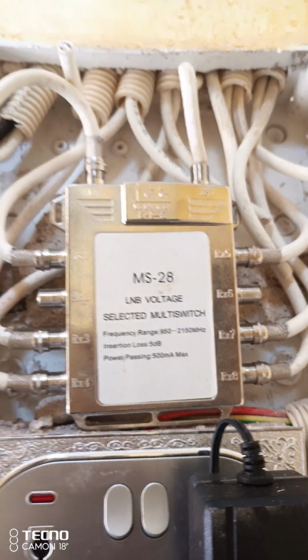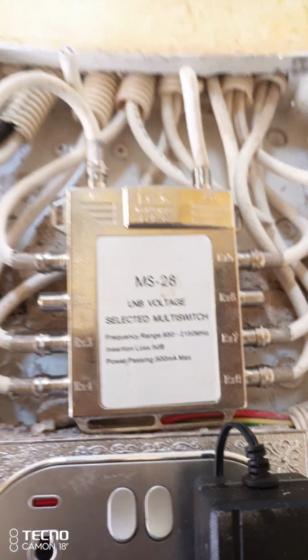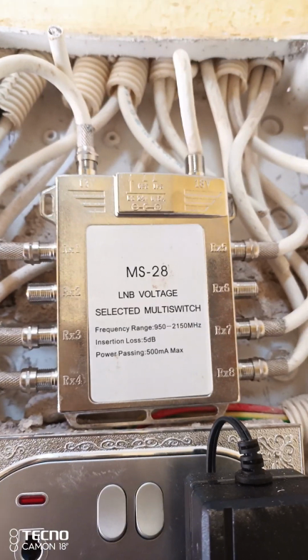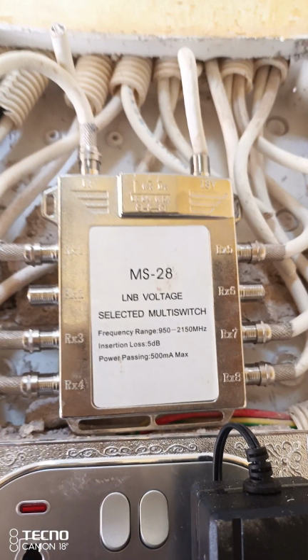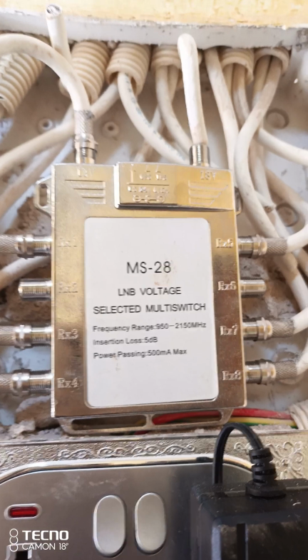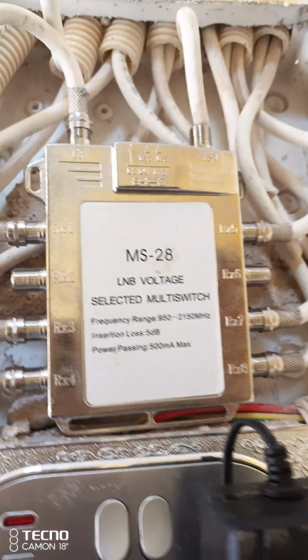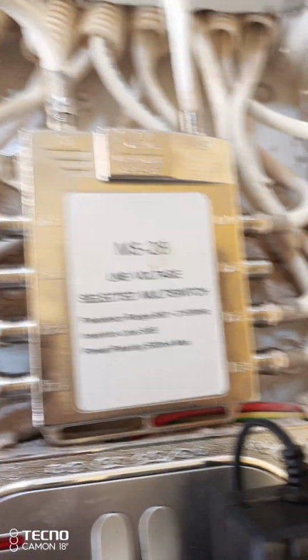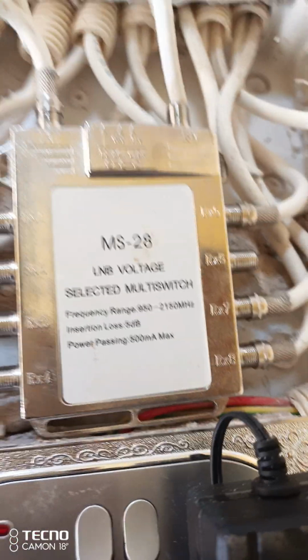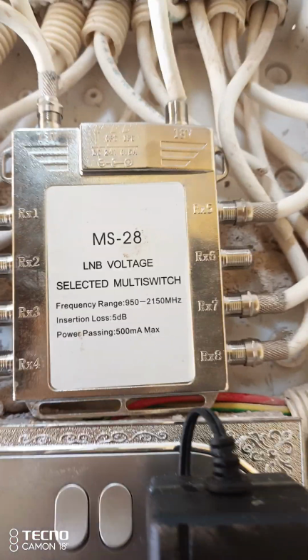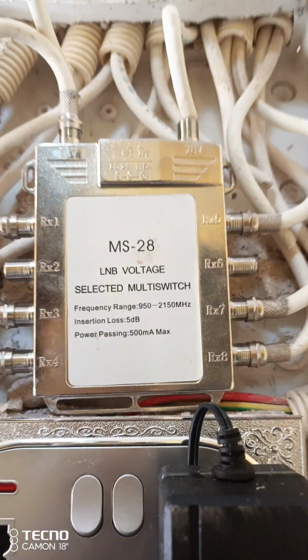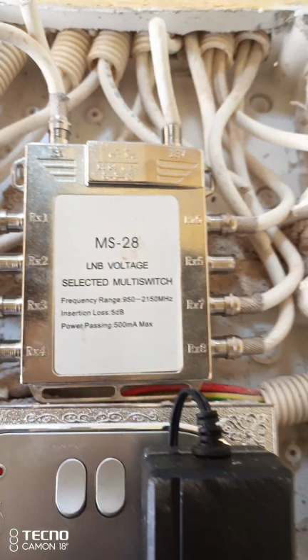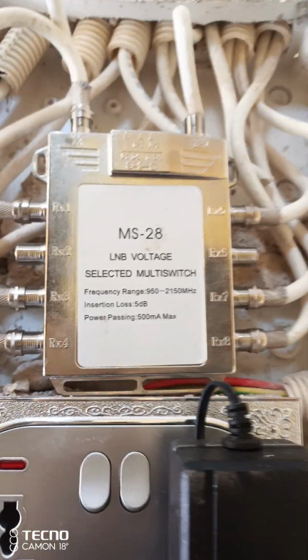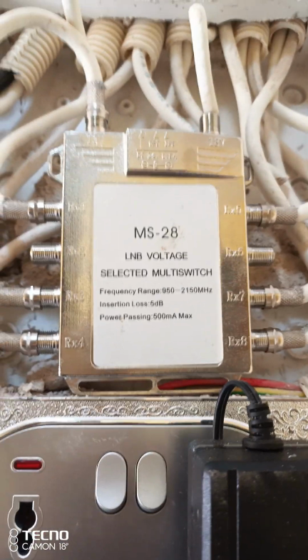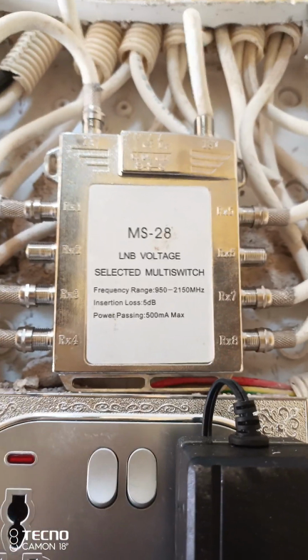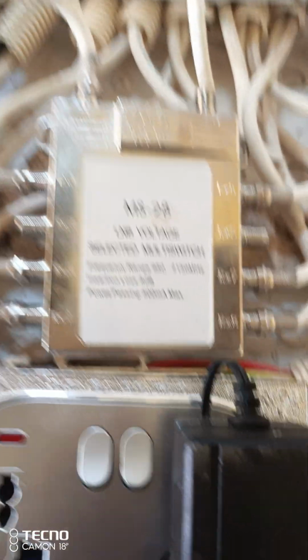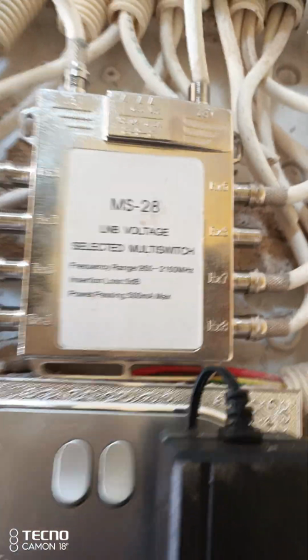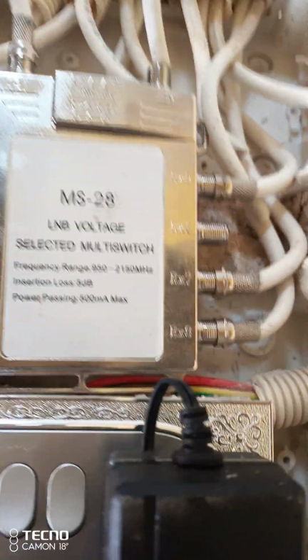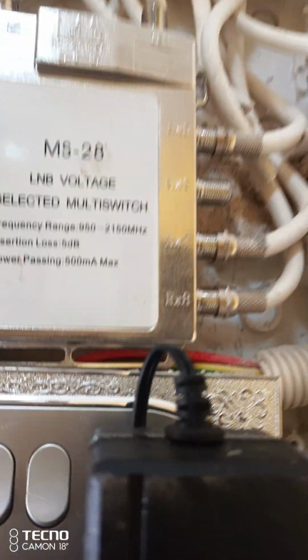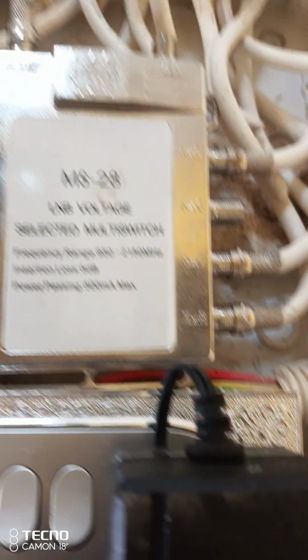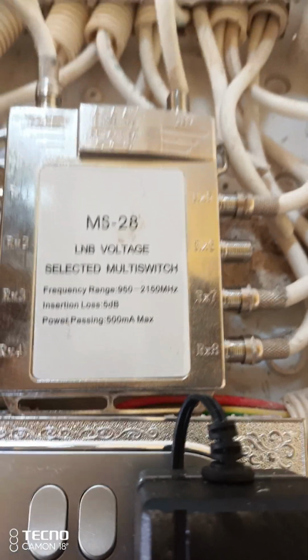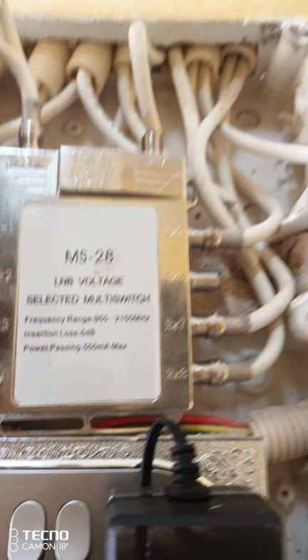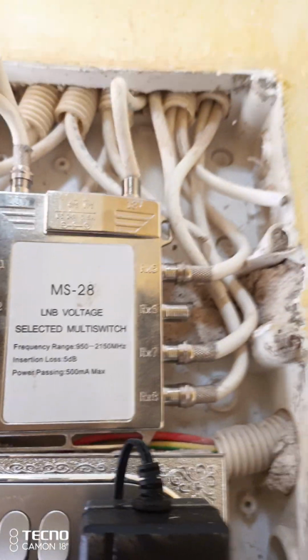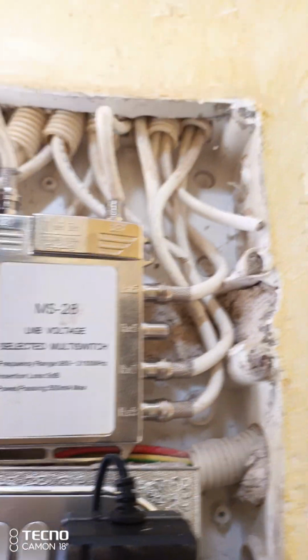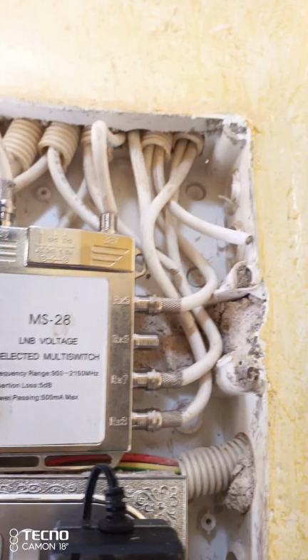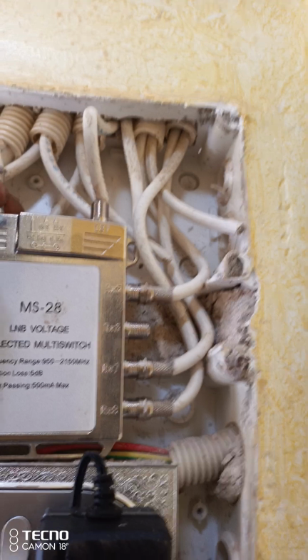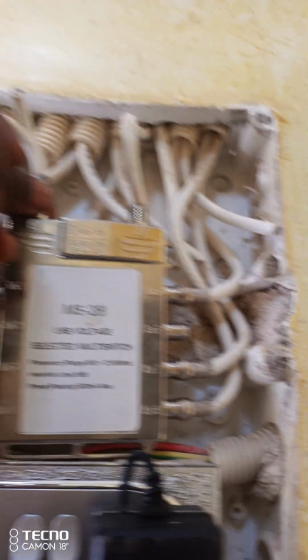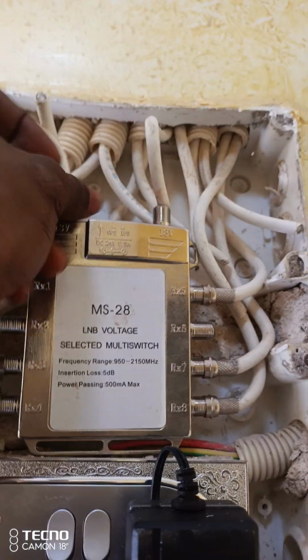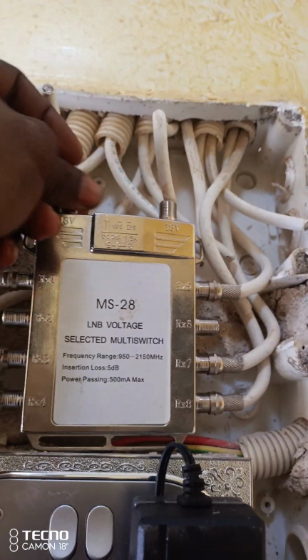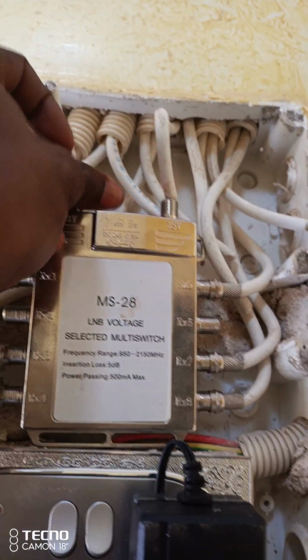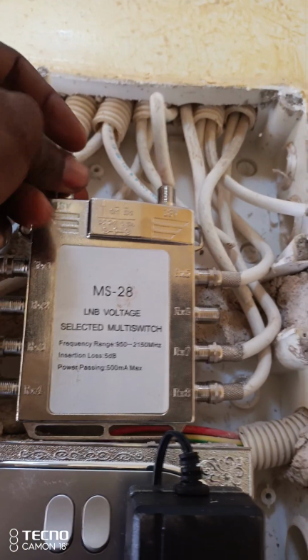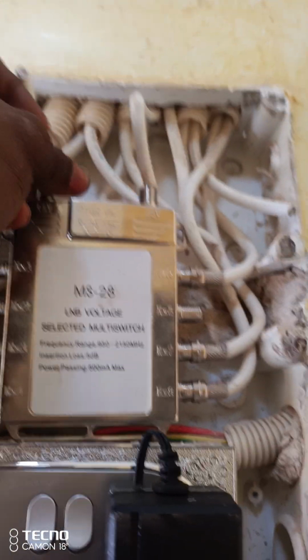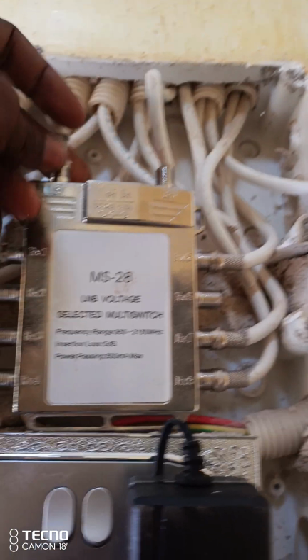We don't have any multi-switch, you know. Part two — I'm going to try to fix it anyway. If I can fix it, I'm going to try to fix it.